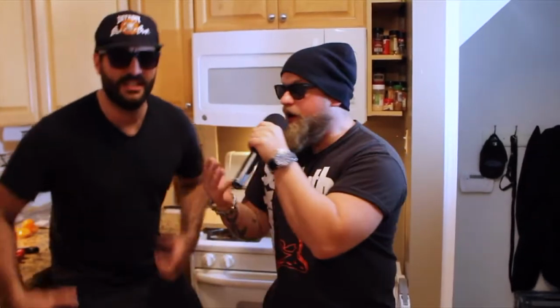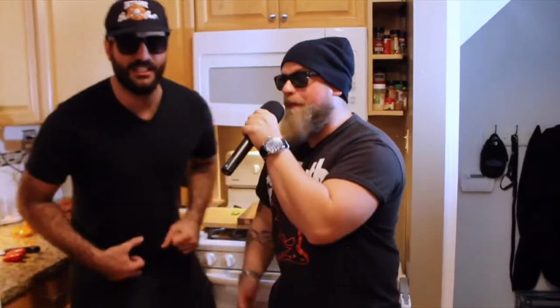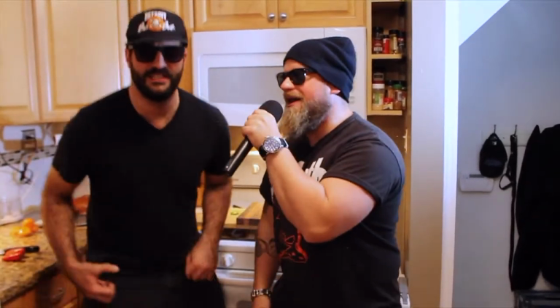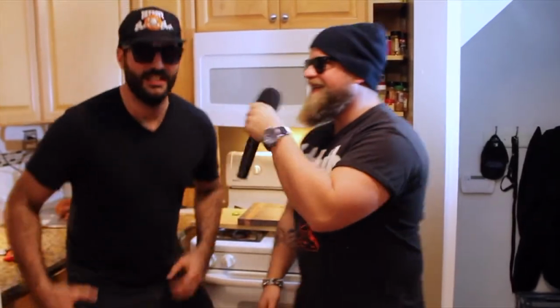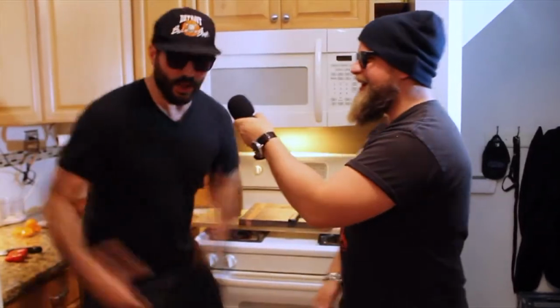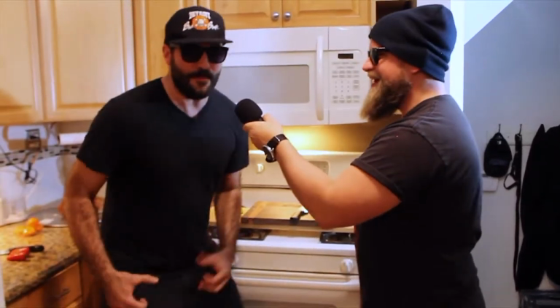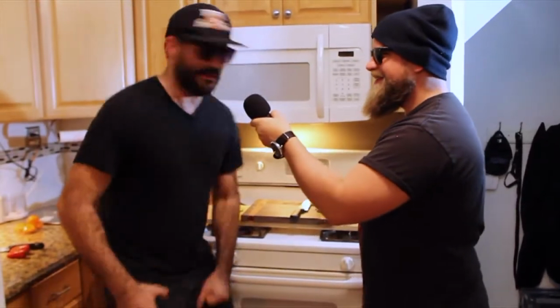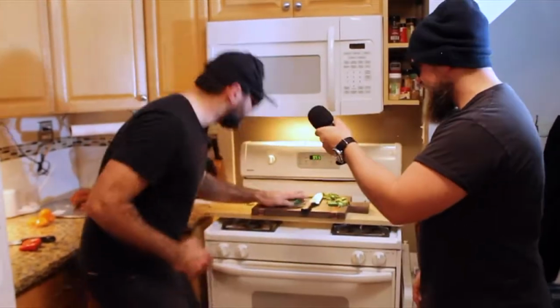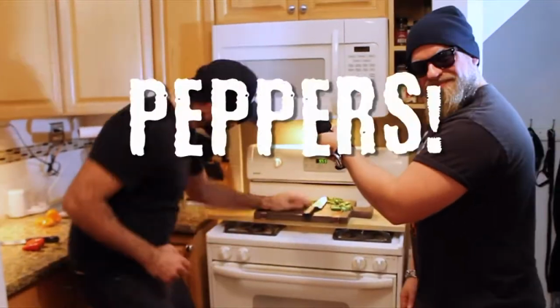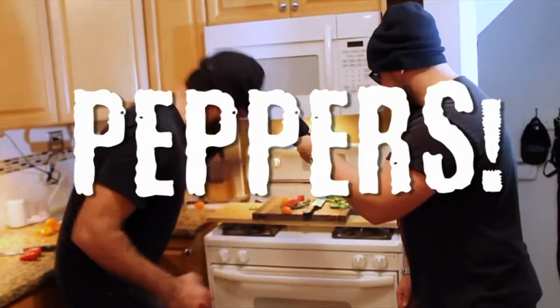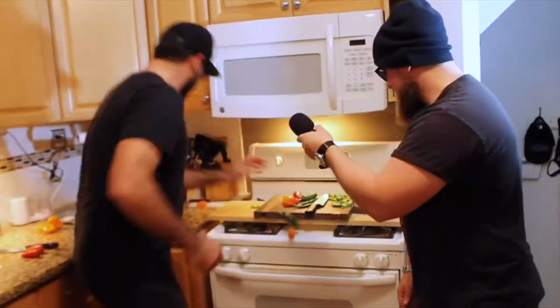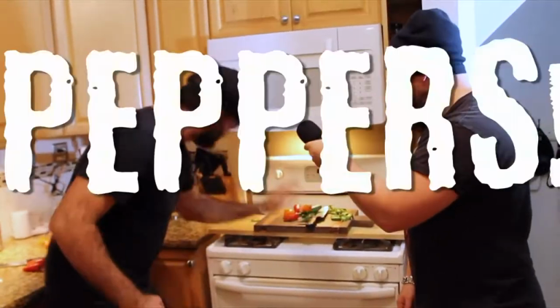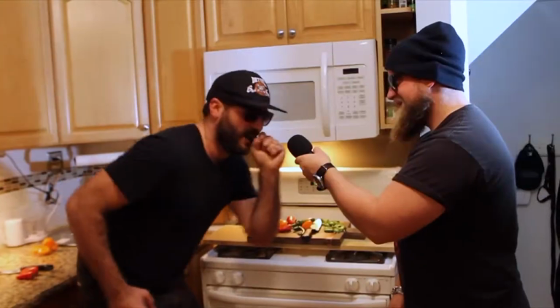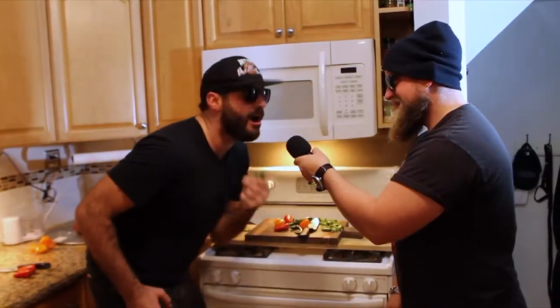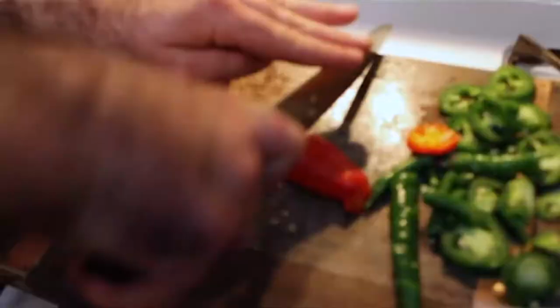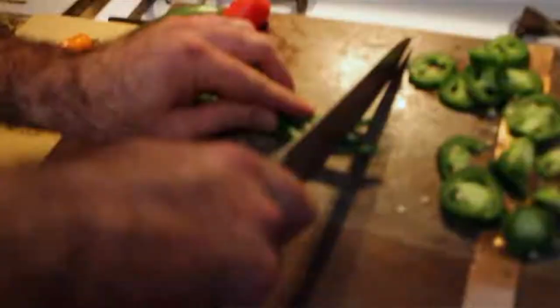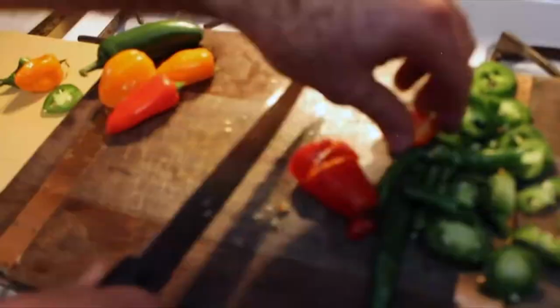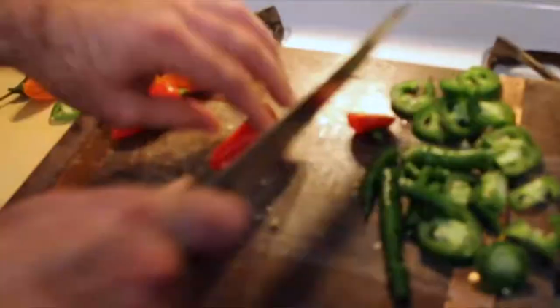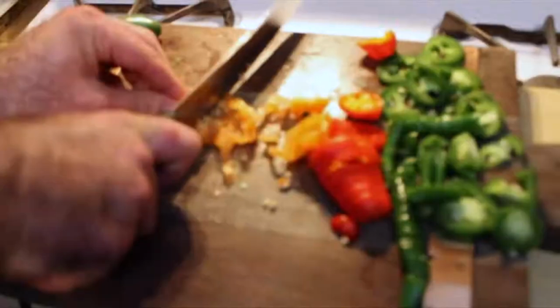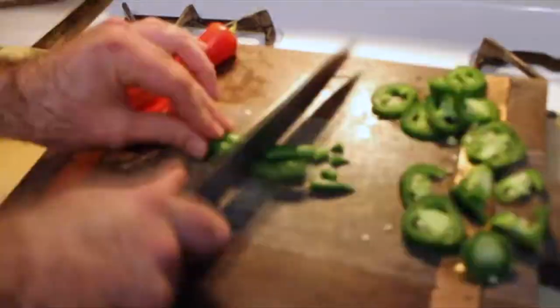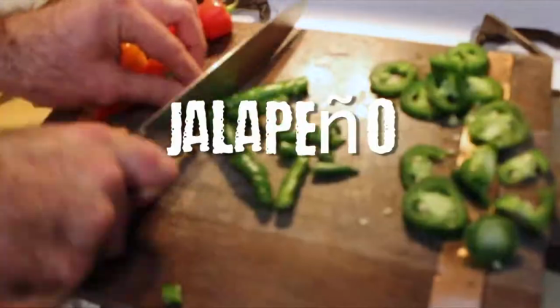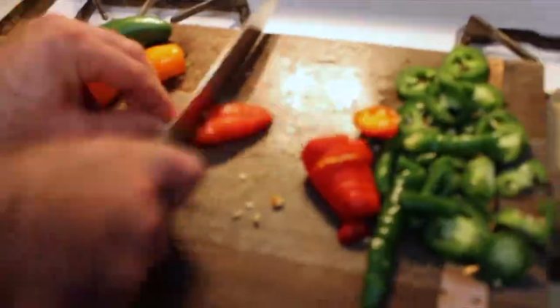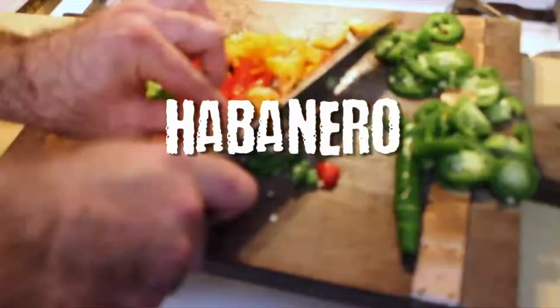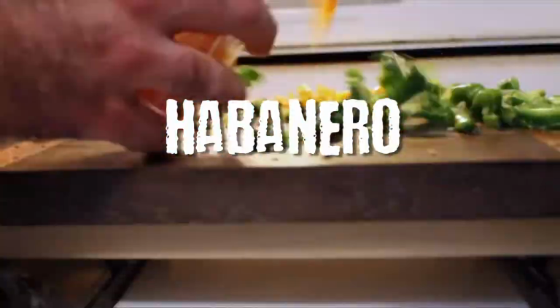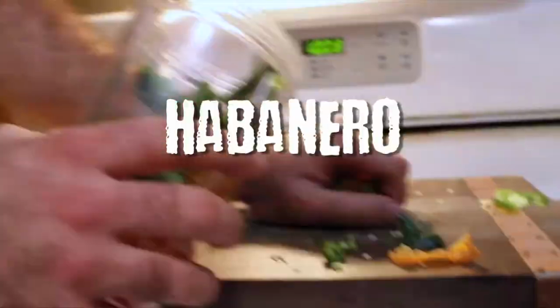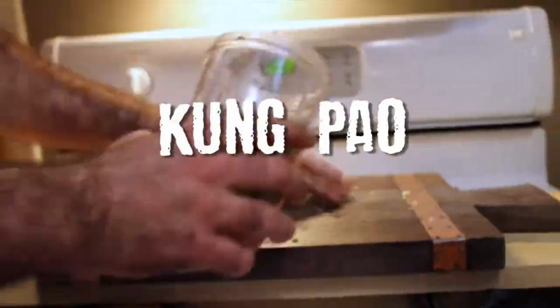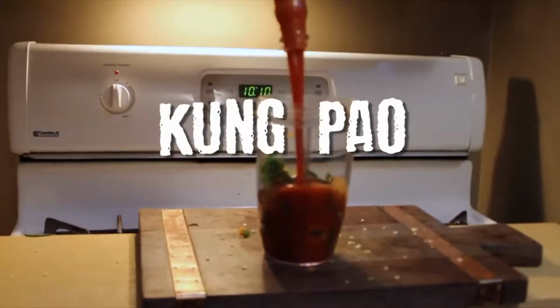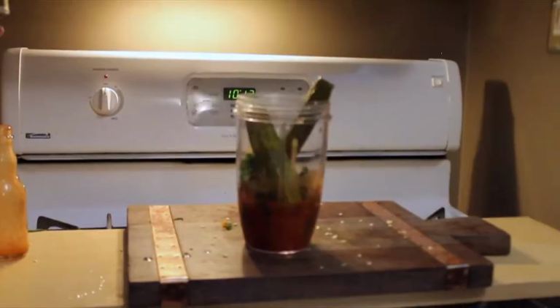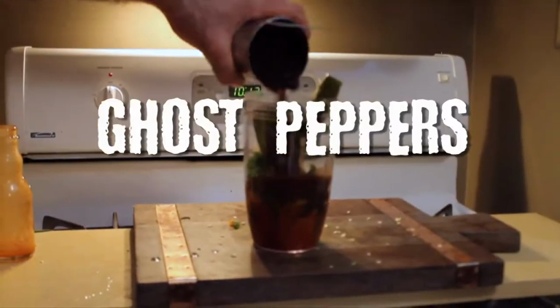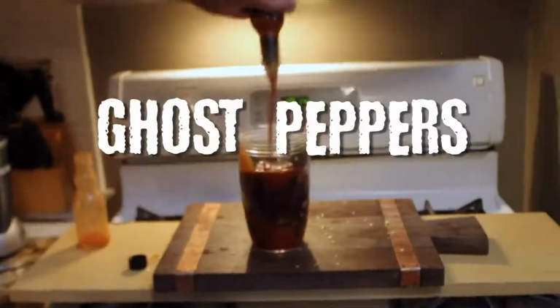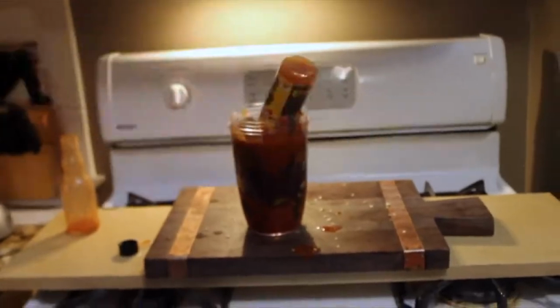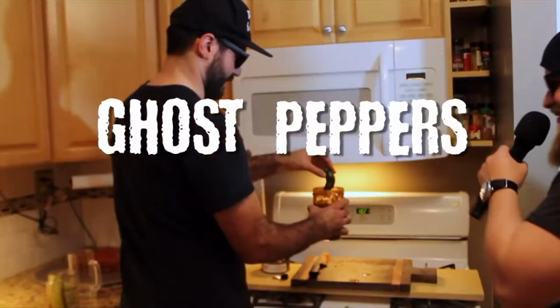What are you gonna put in it? A lot of peppers! We're throwing in some jalapeños, habaneros, kung pao, and ghost peppers!